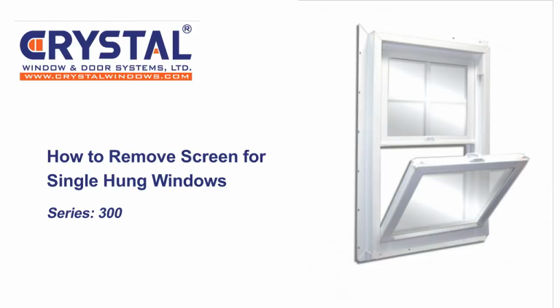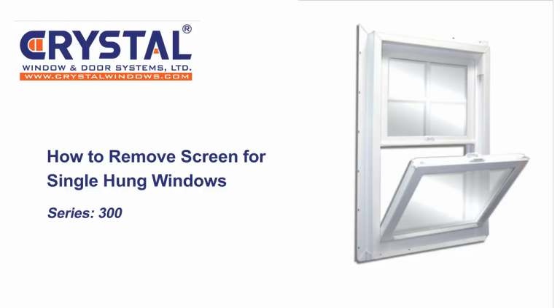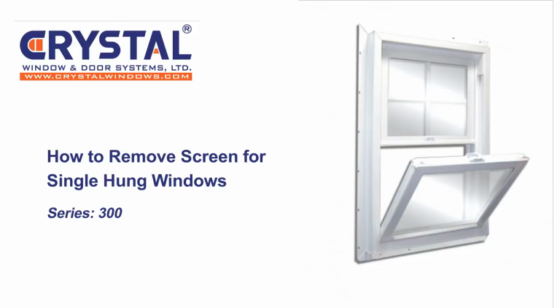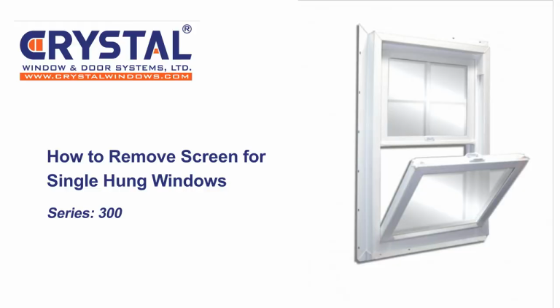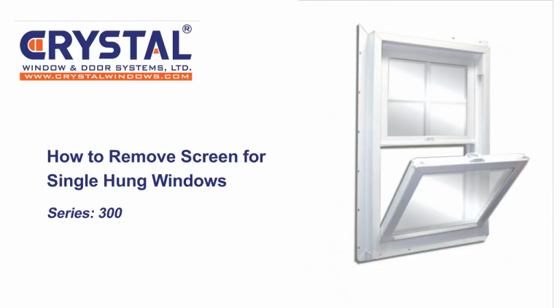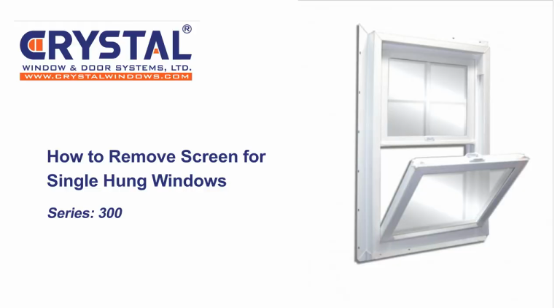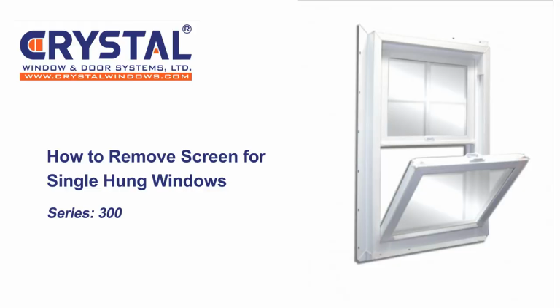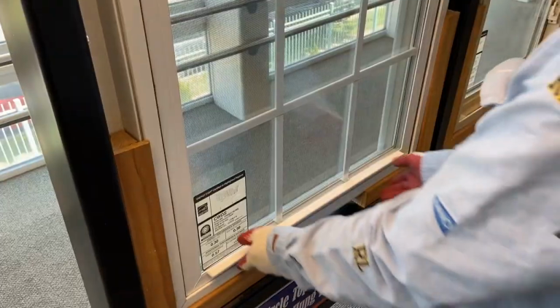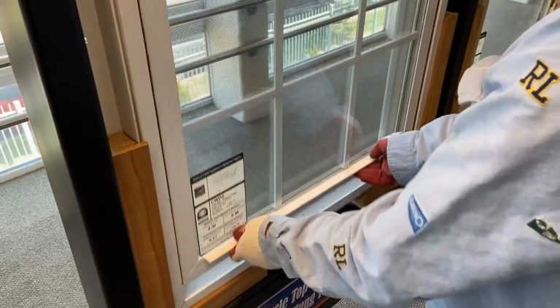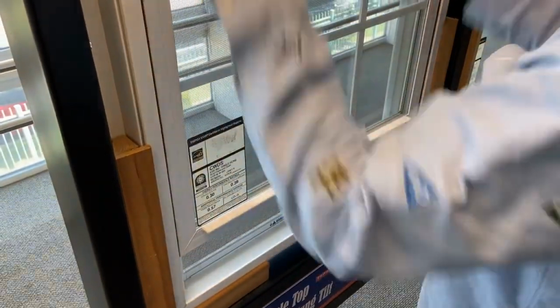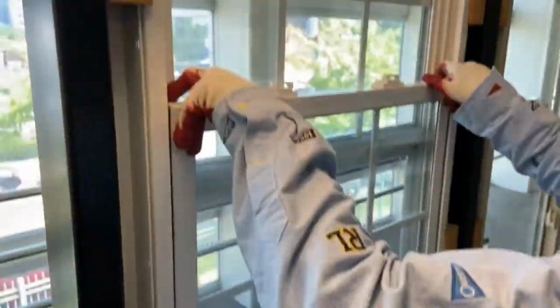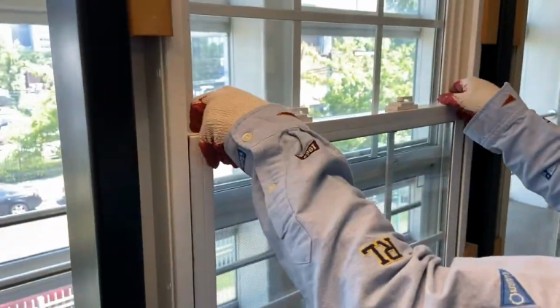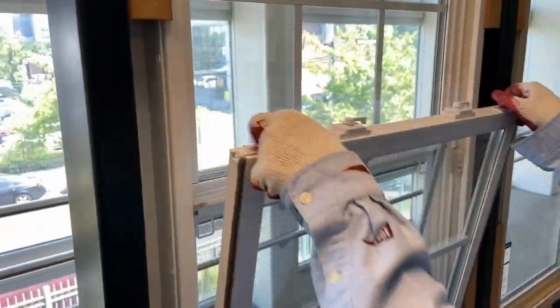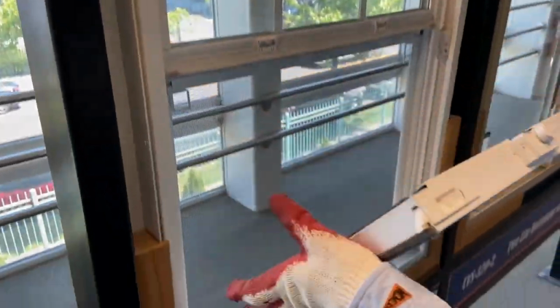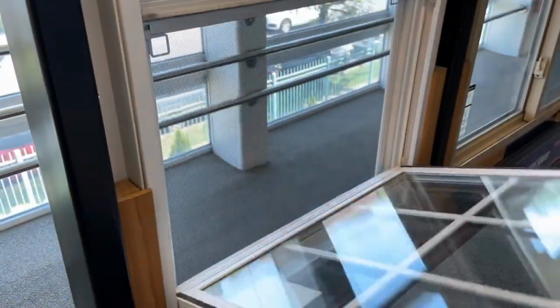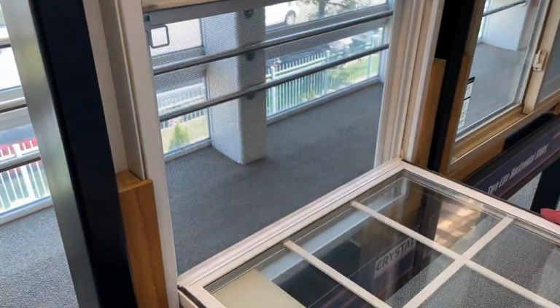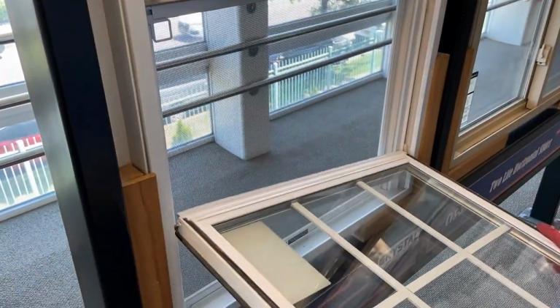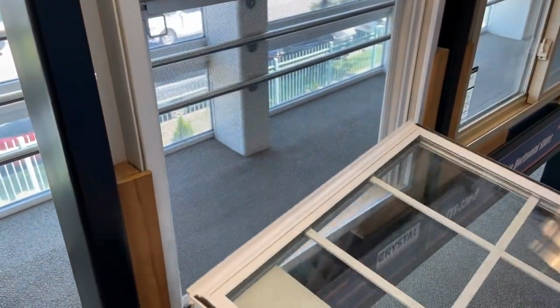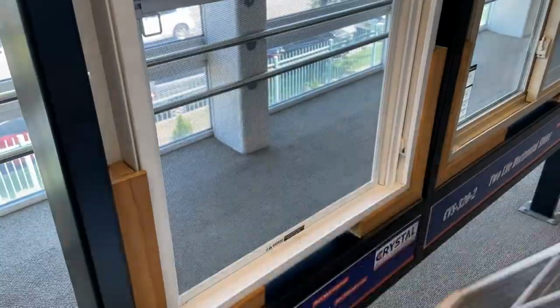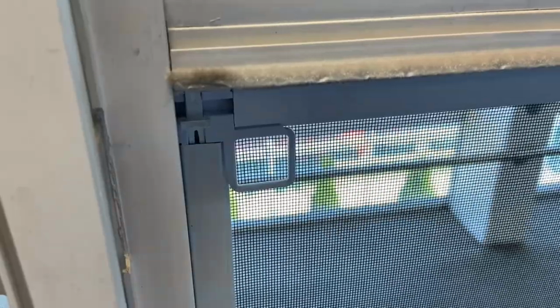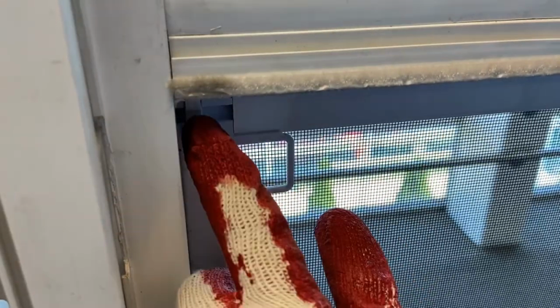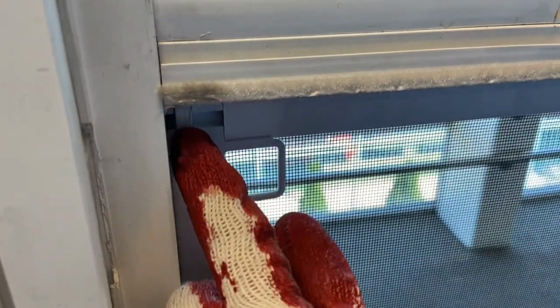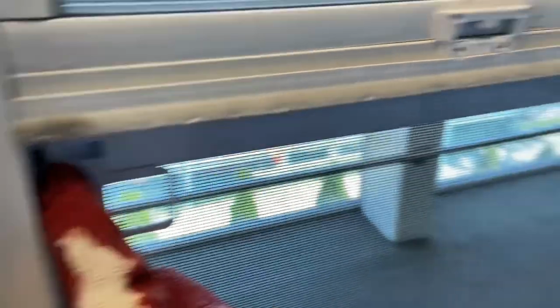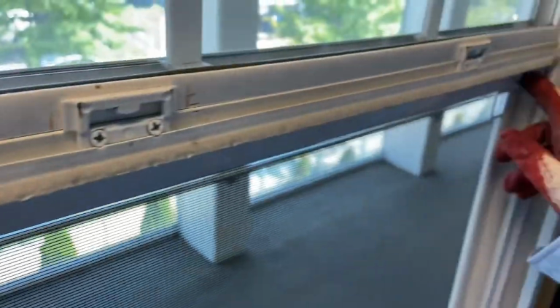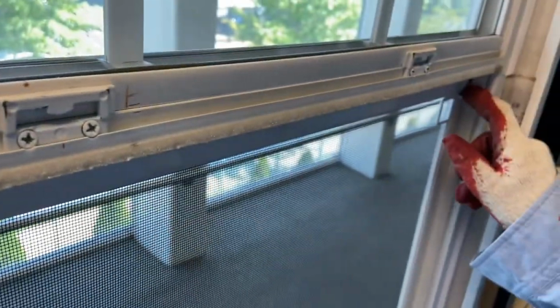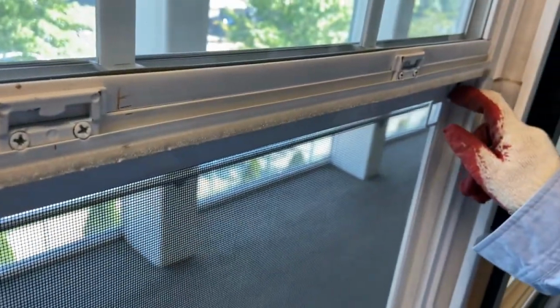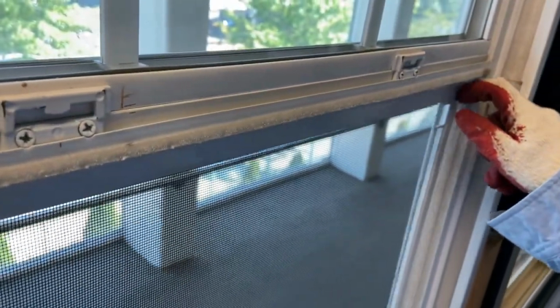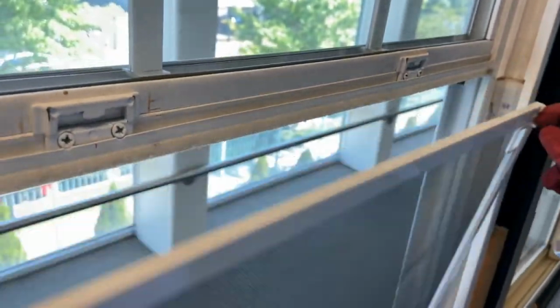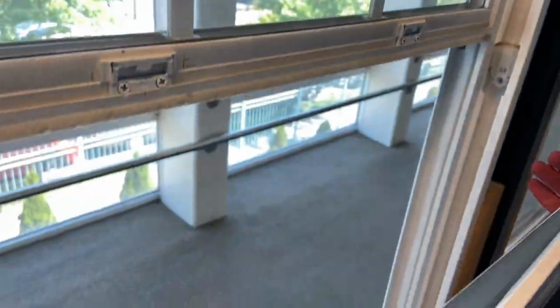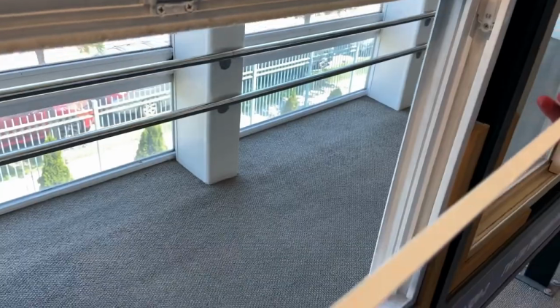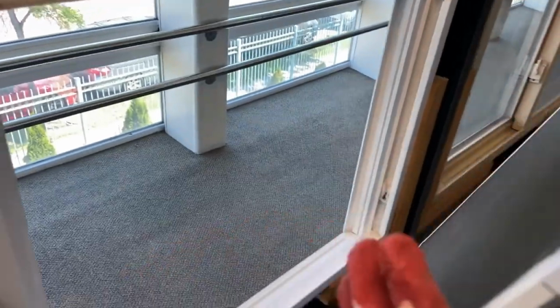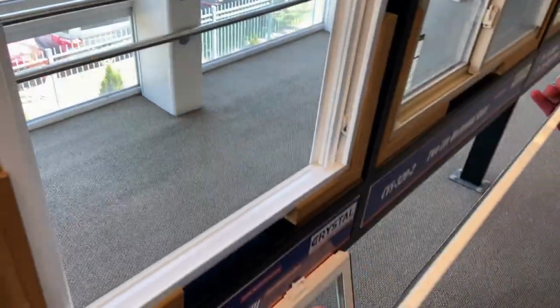How to remove screens for single hung windows. Open the bottom sash slightly and tilt the sash inwards, then lift one side to remove the sash. Locate the two latches at the top two corners of the screen and pull them down. Pull the screen inwards and your screen should be out.